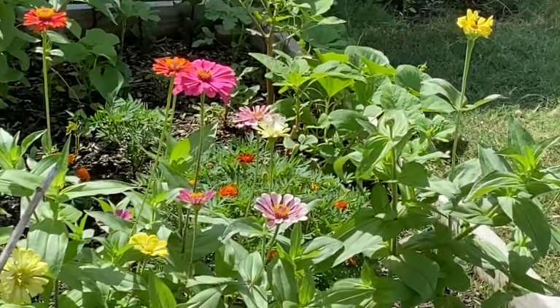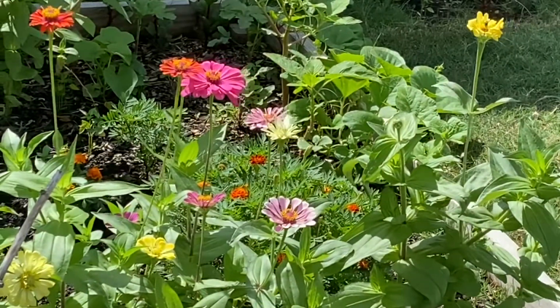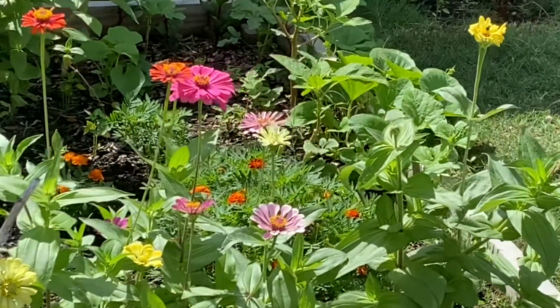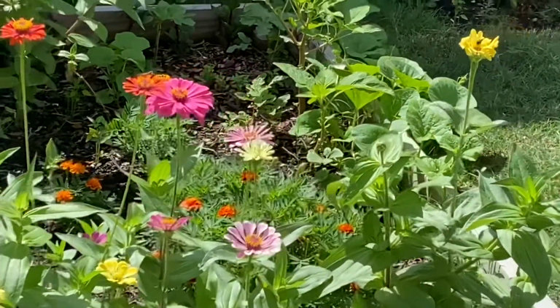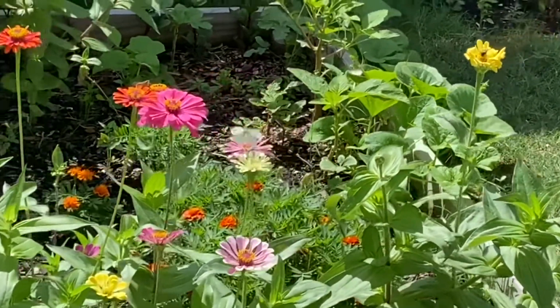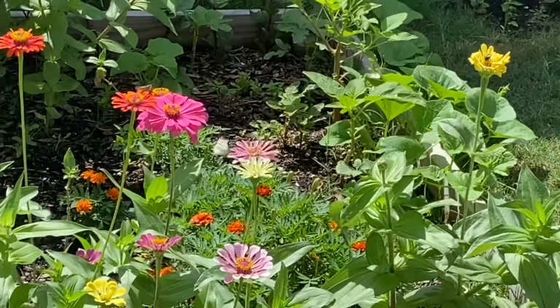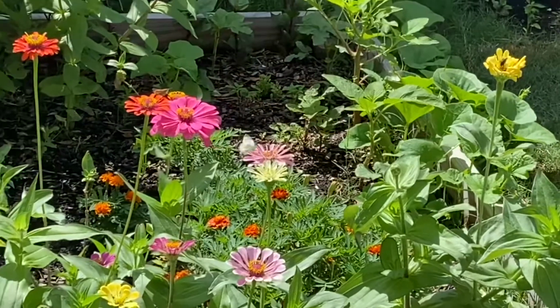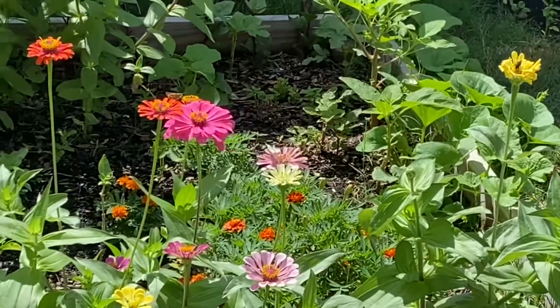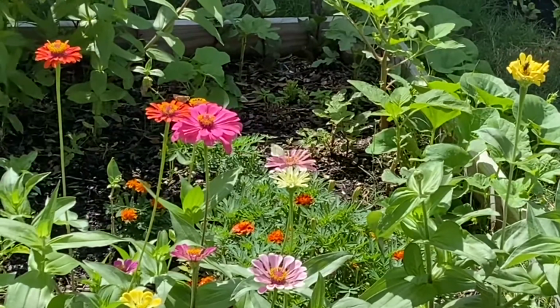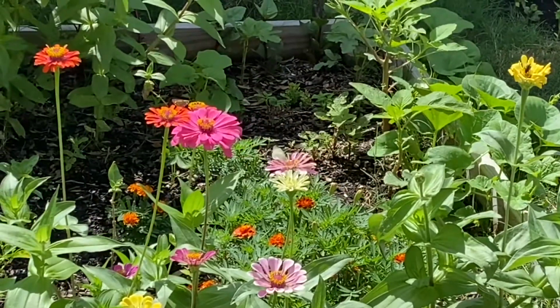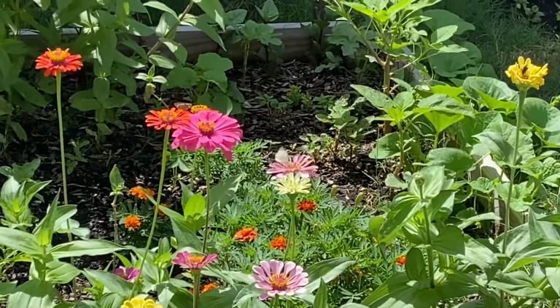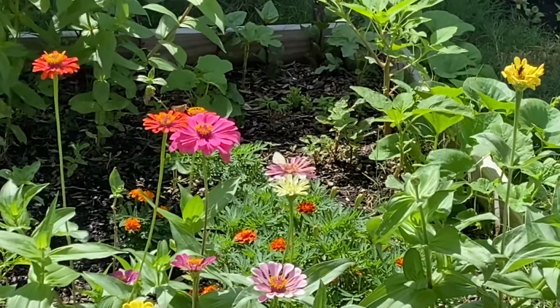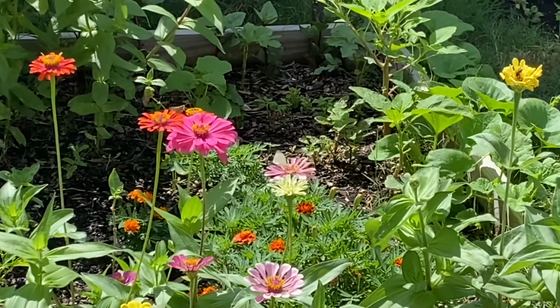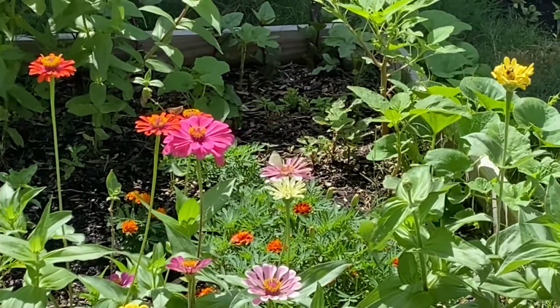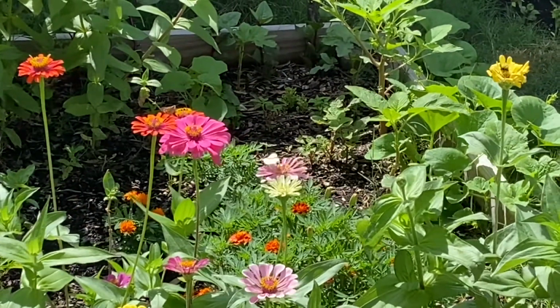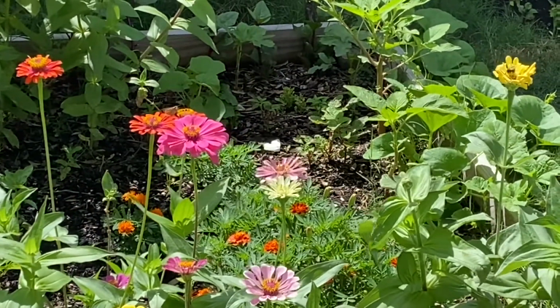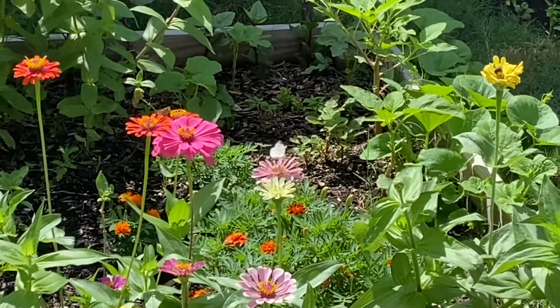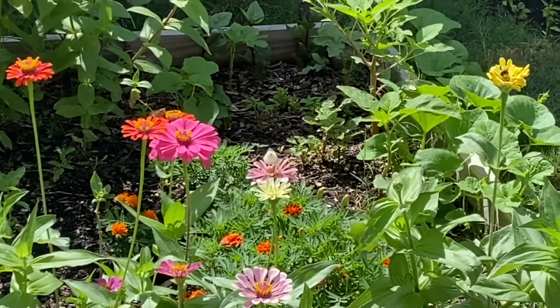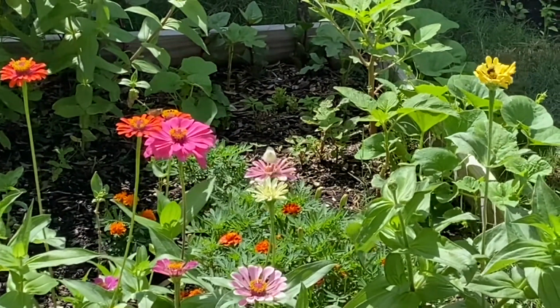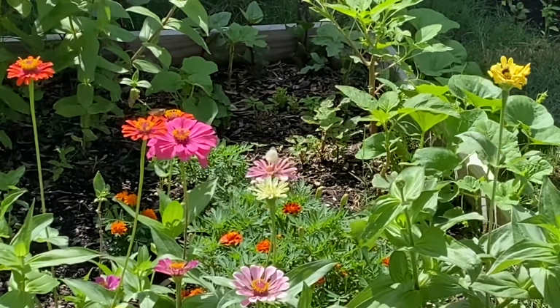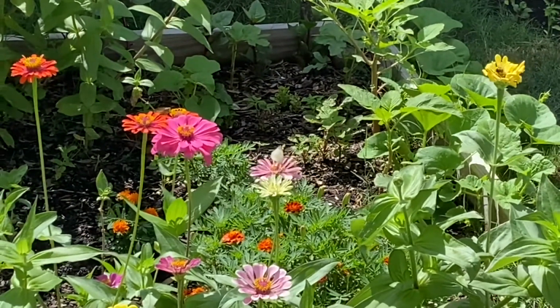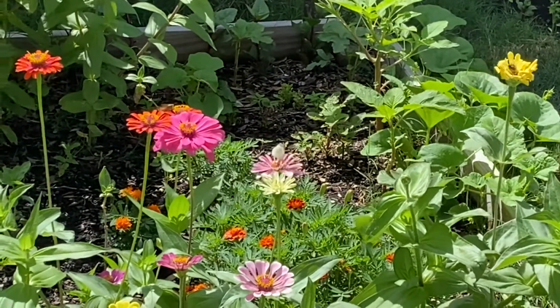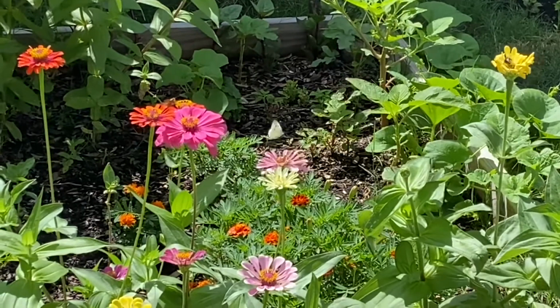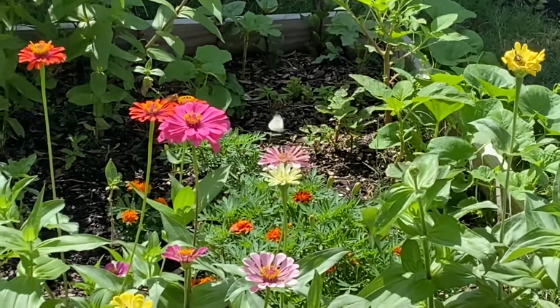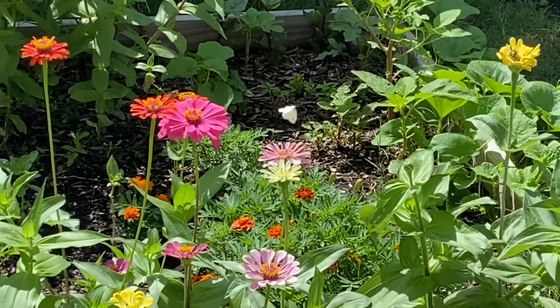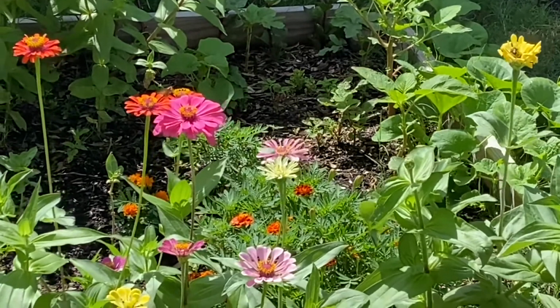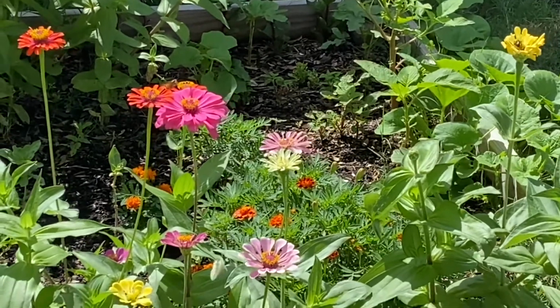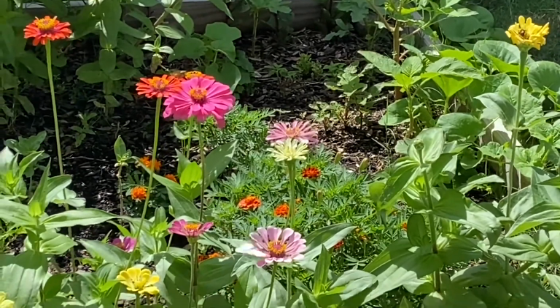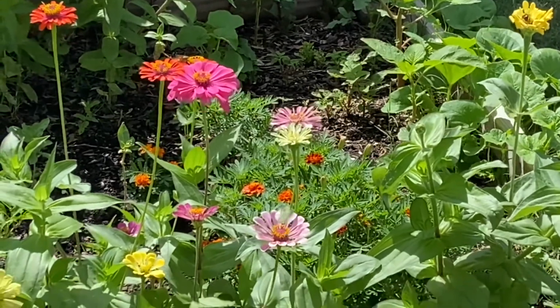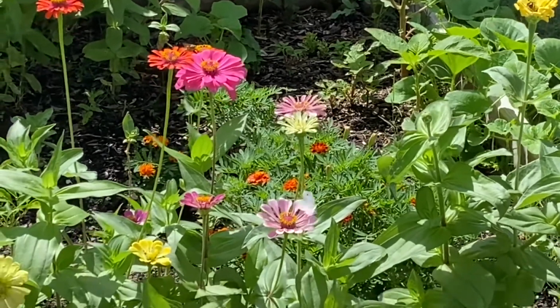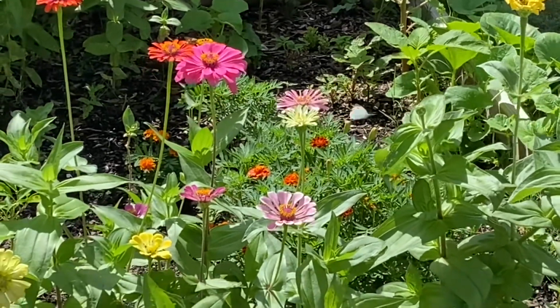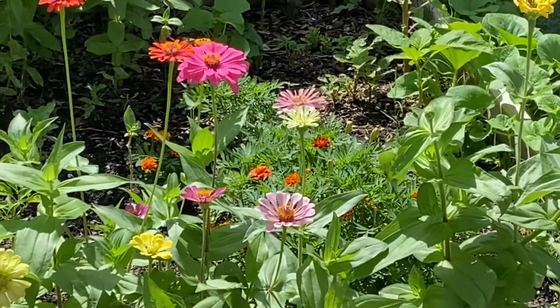If you have bees, wasps, flies, or butterflies, don't kill them as they are the real helpers in pollination. To attract them, have some floral plants in between.